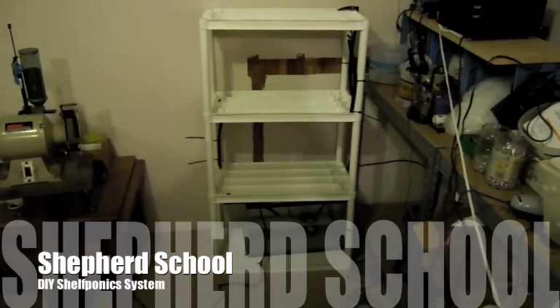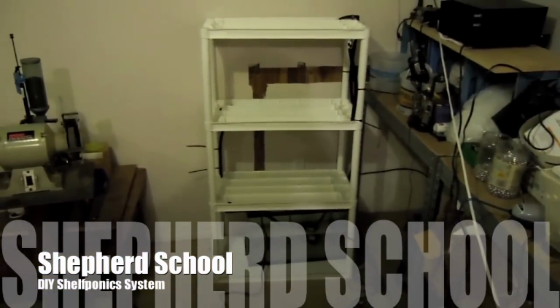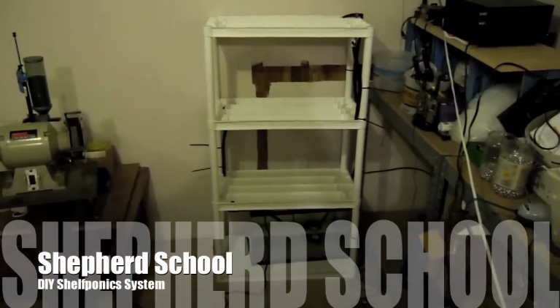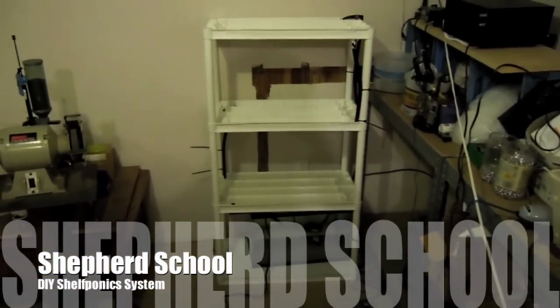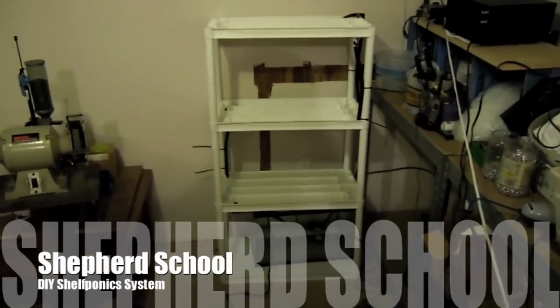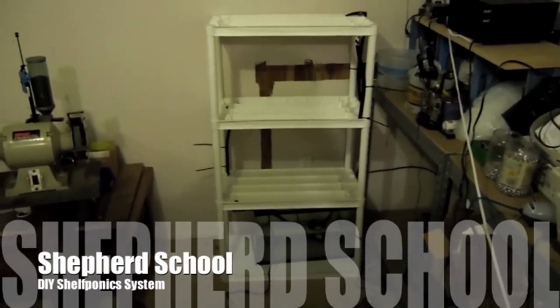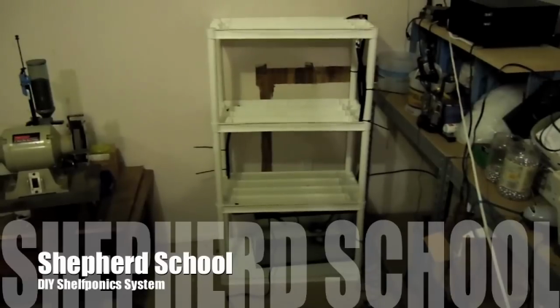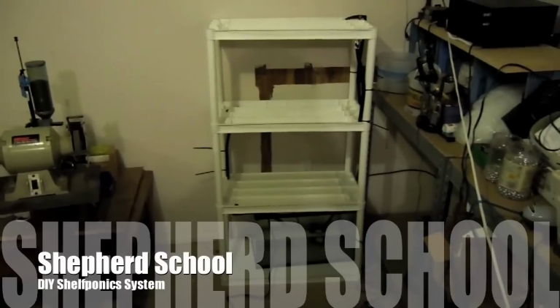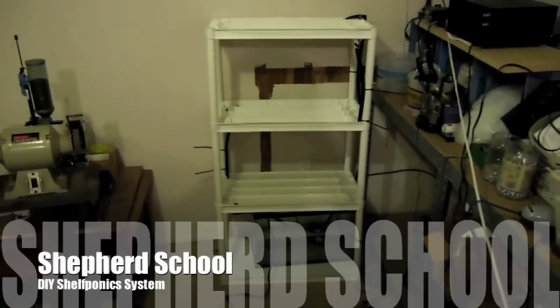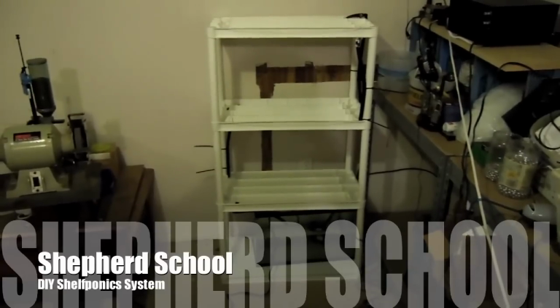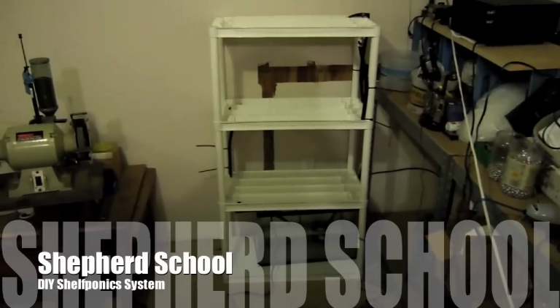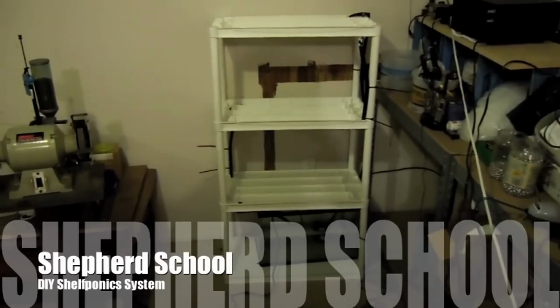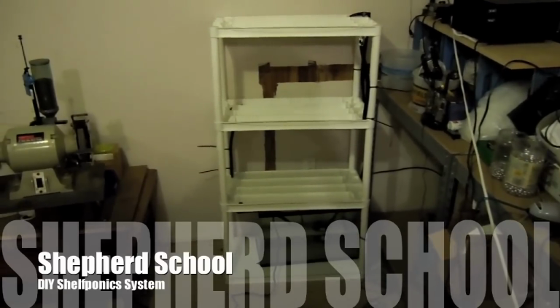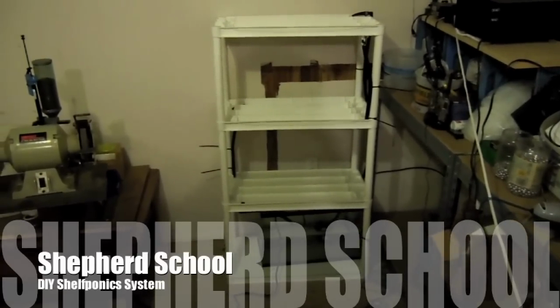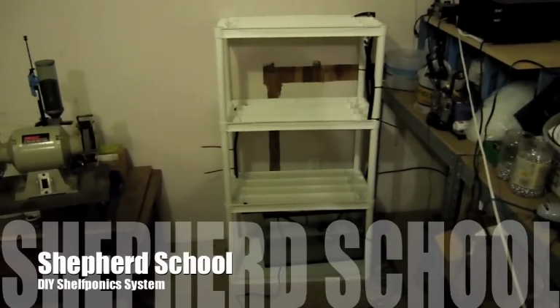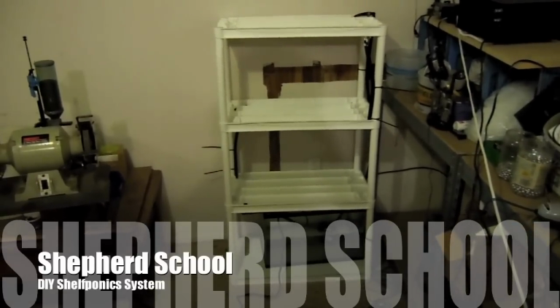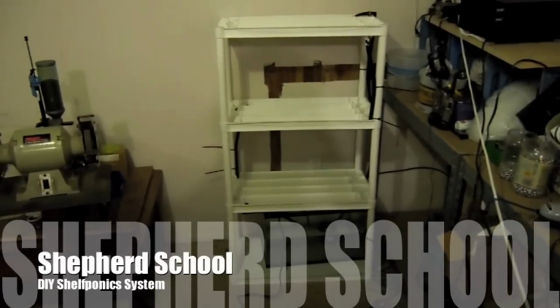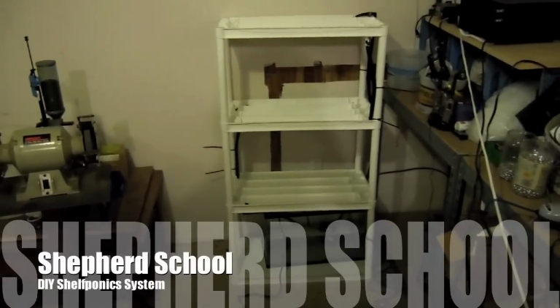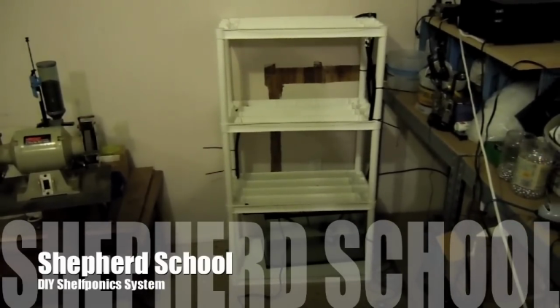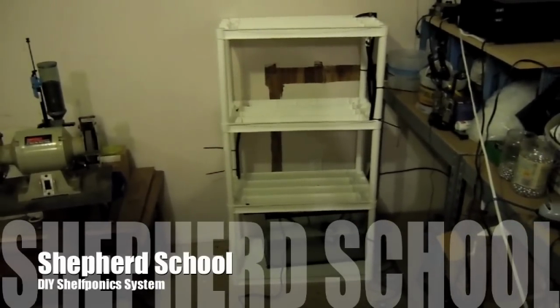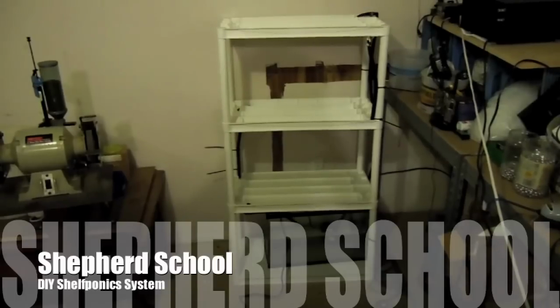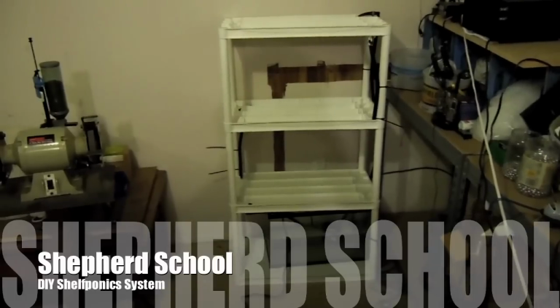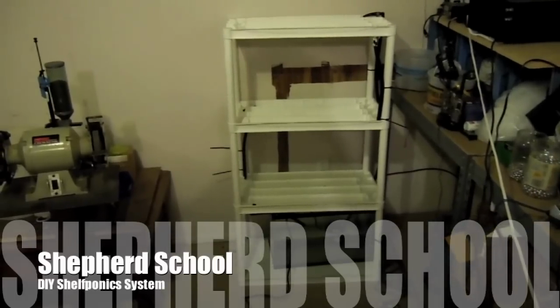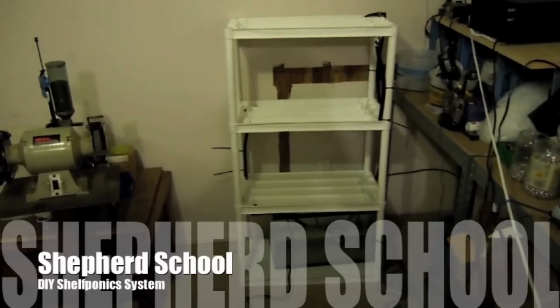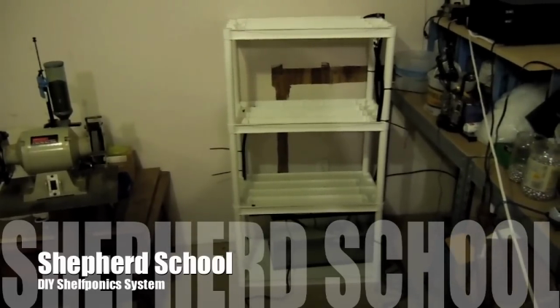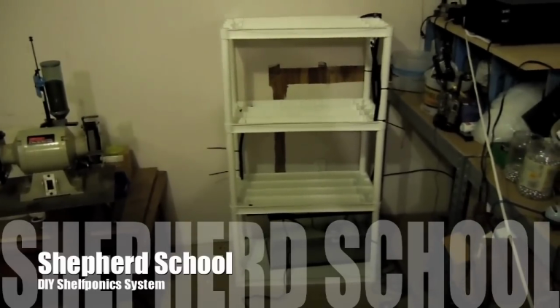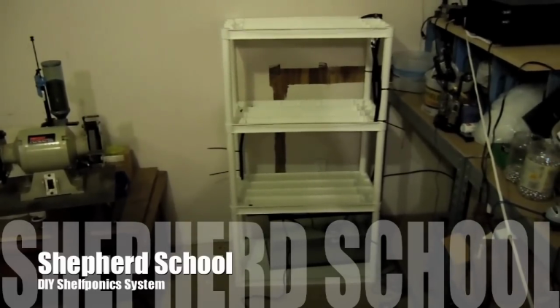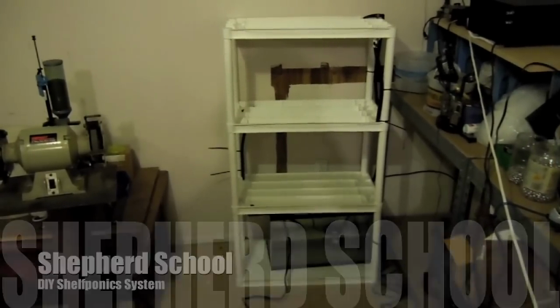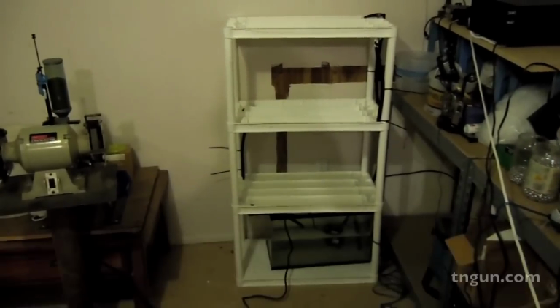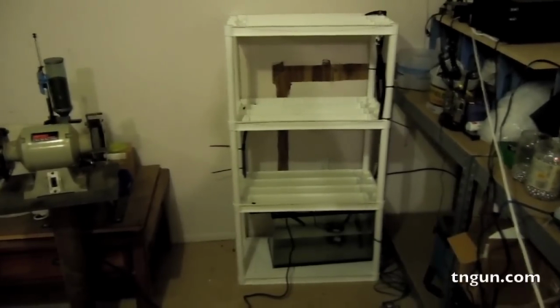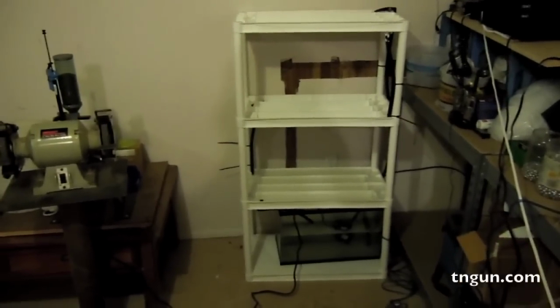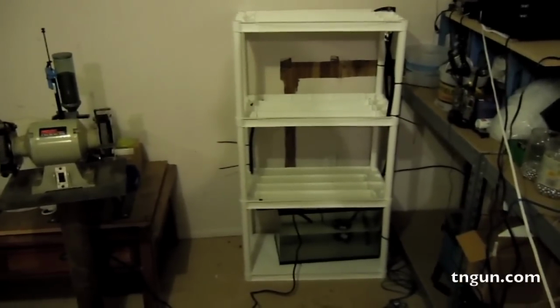This is Dave from the Shepherd School, and we're down here in the workbench. We're going to make what we call shelfponics — basically a hydroponics setup using a cheap plastic shelf as a grow bed.